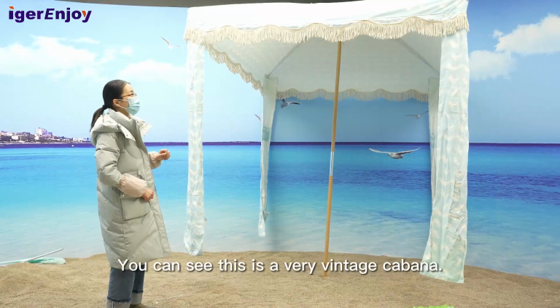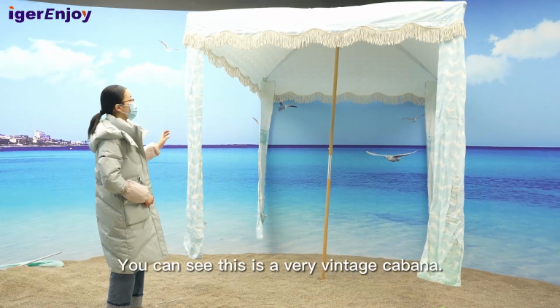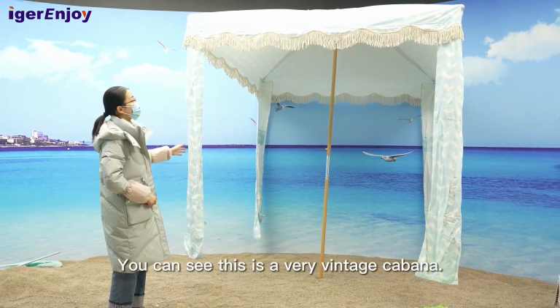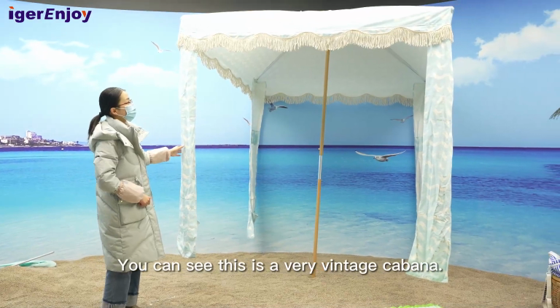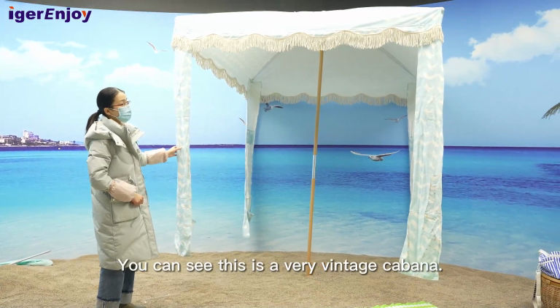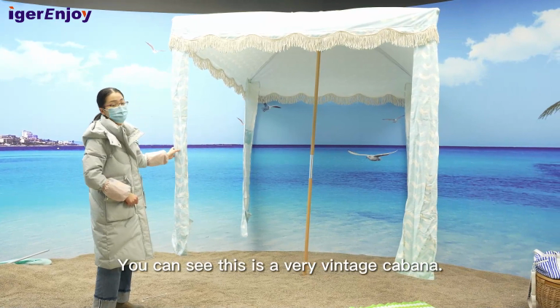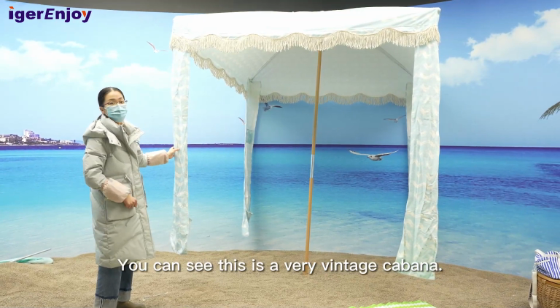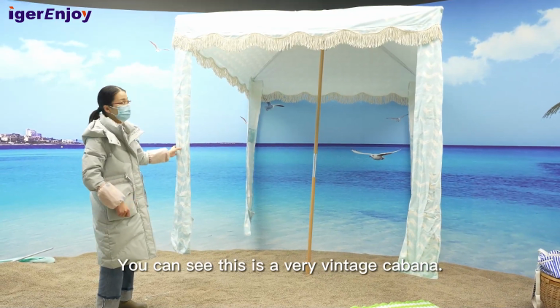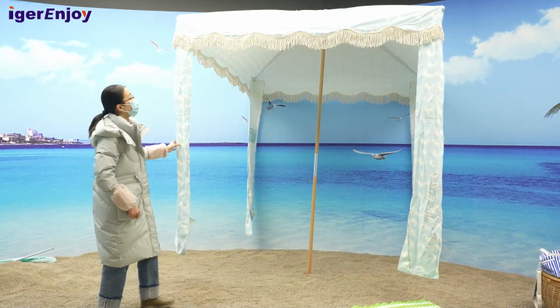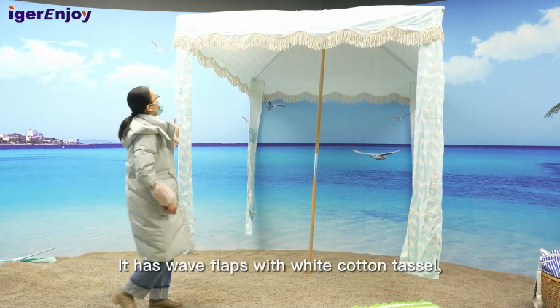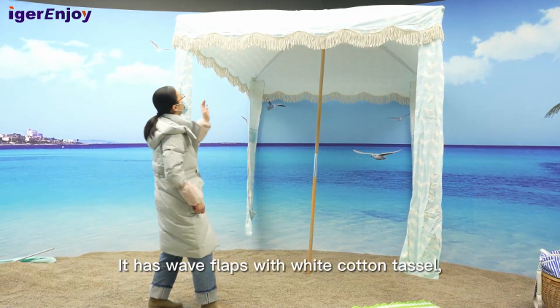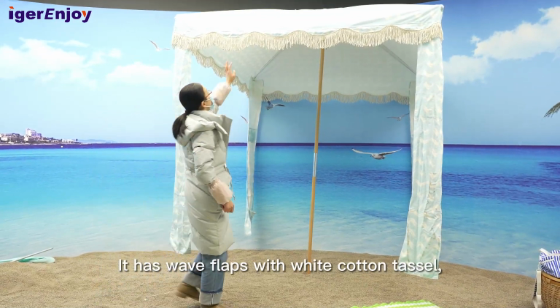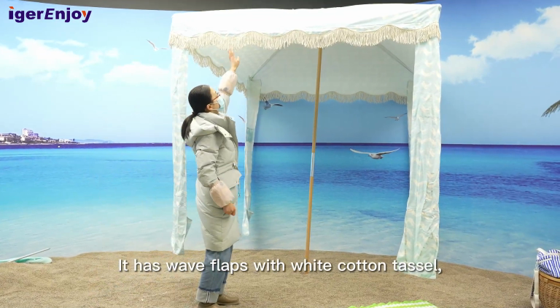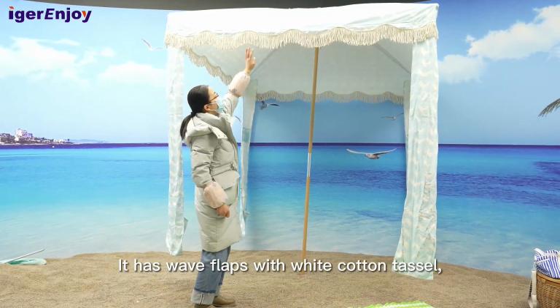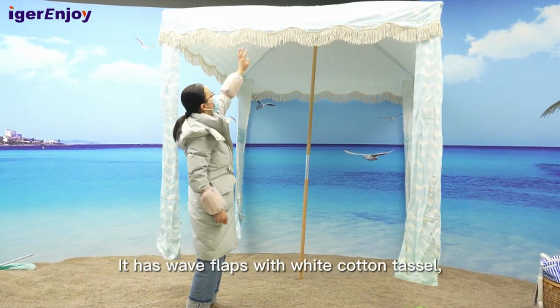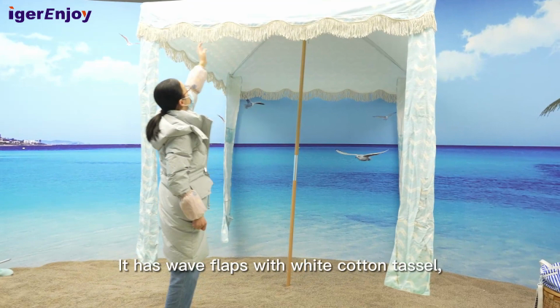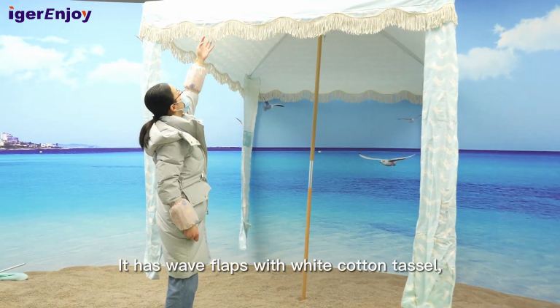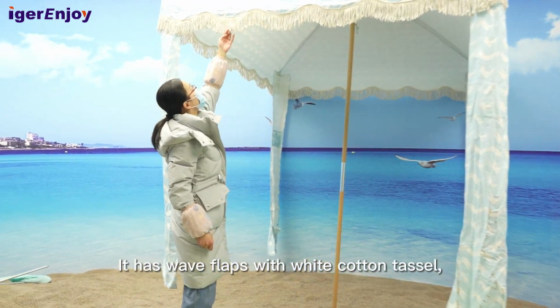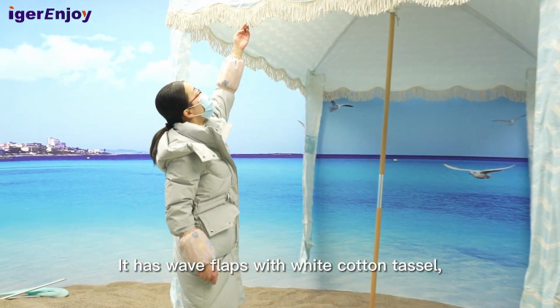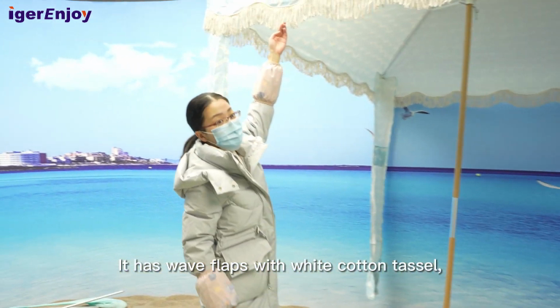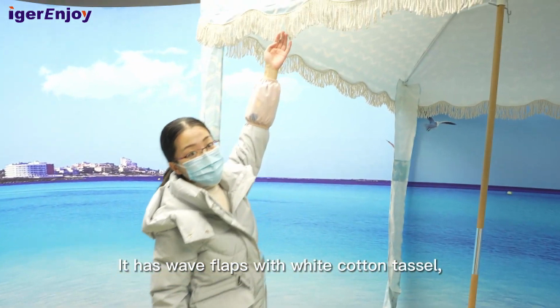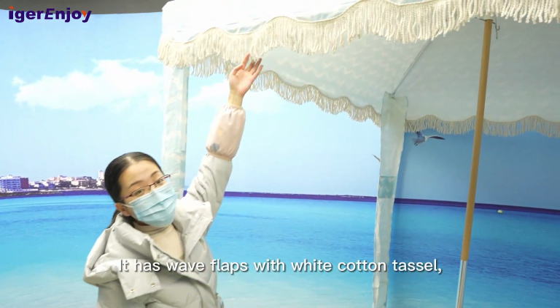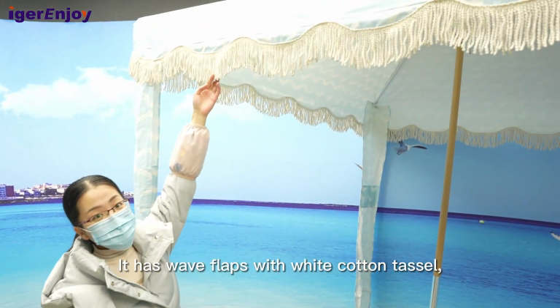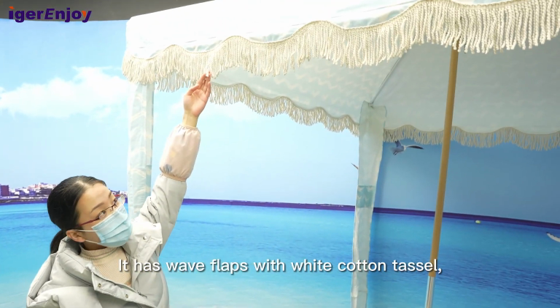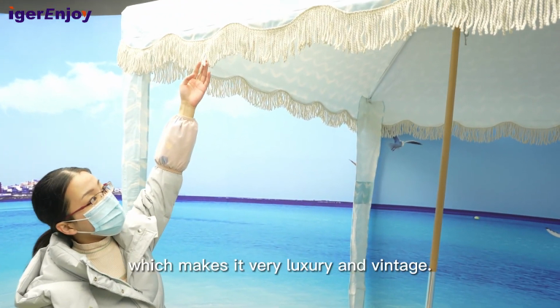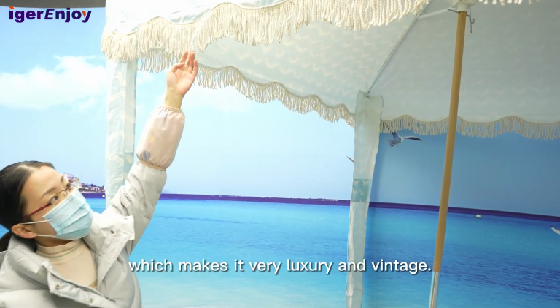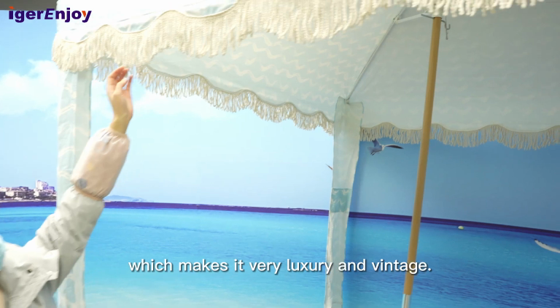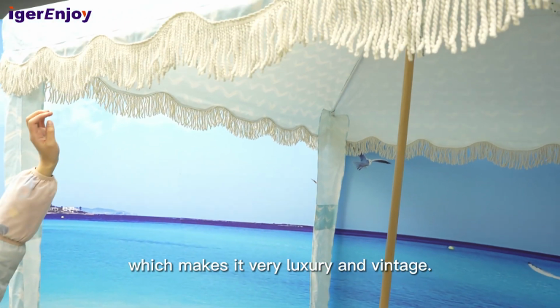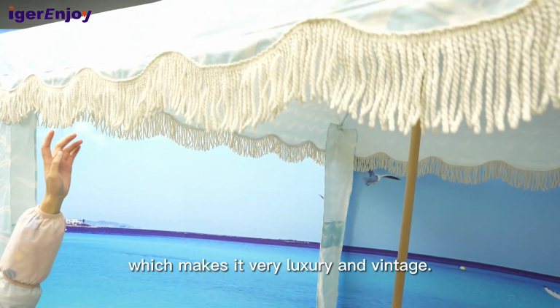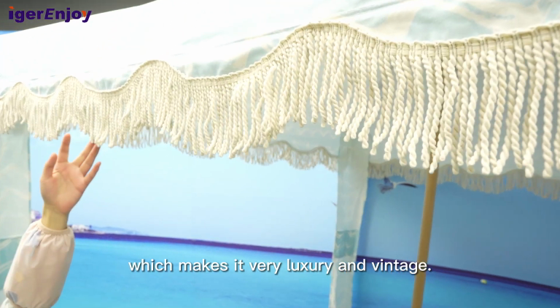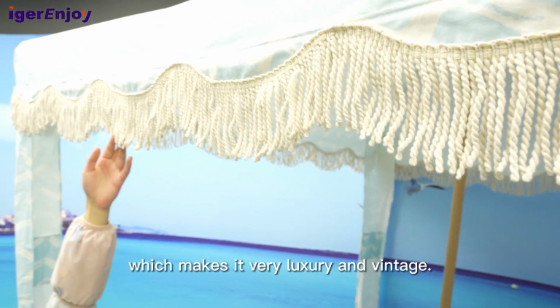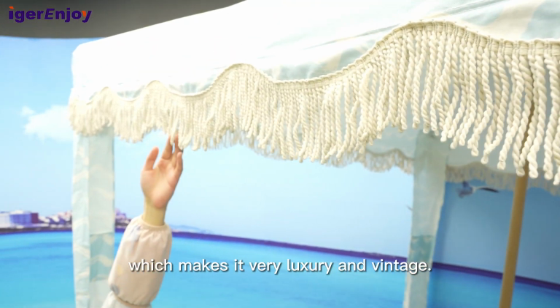You can see this is a very vintage cabana. It has wheel flaps with white cotton tassels, which makes it very luxurious and vintage.